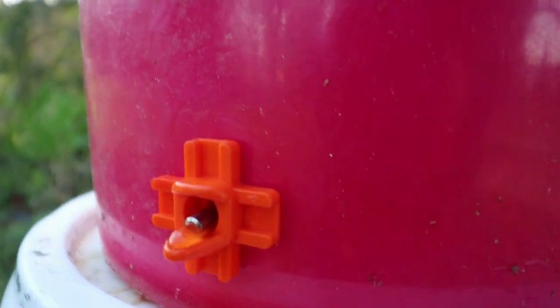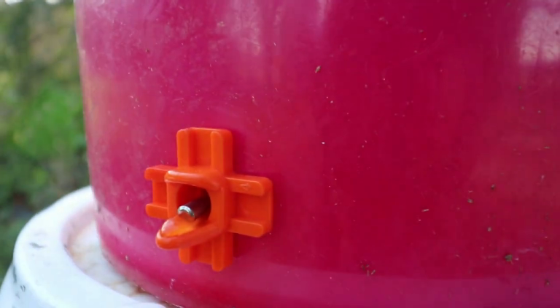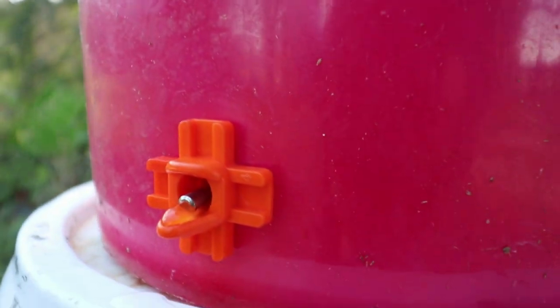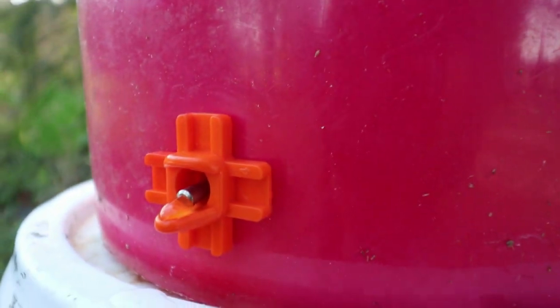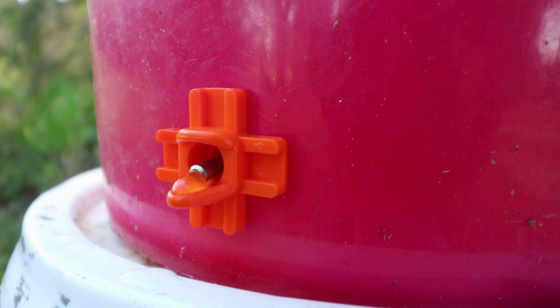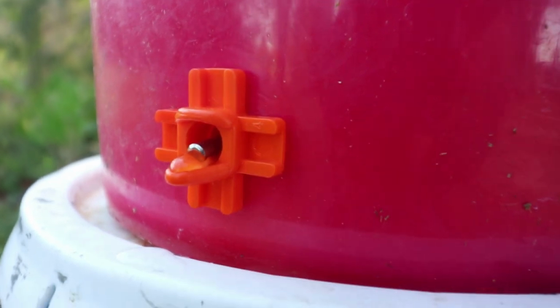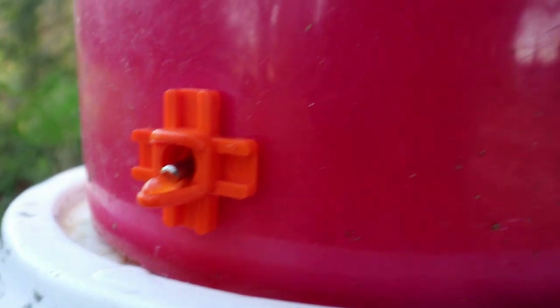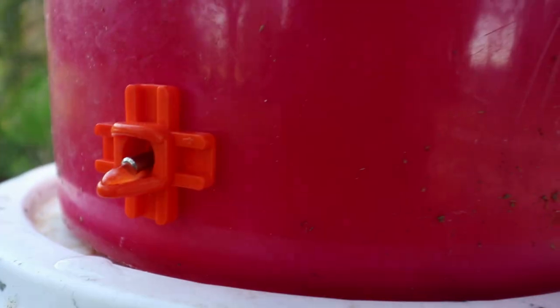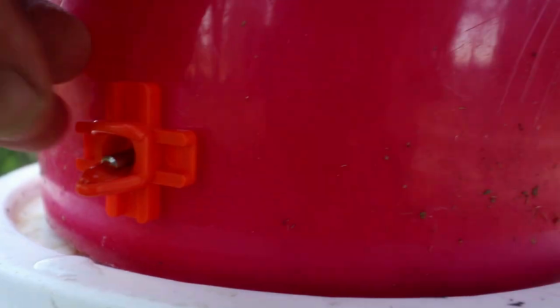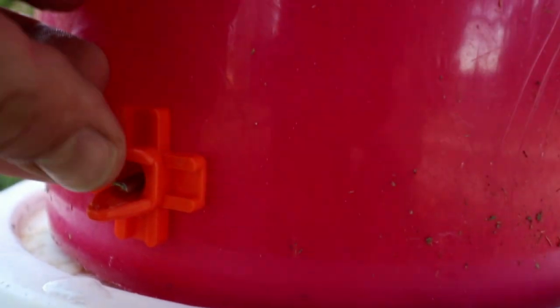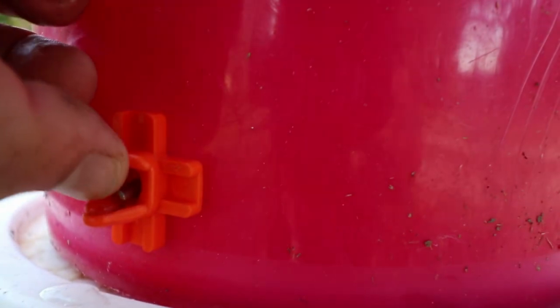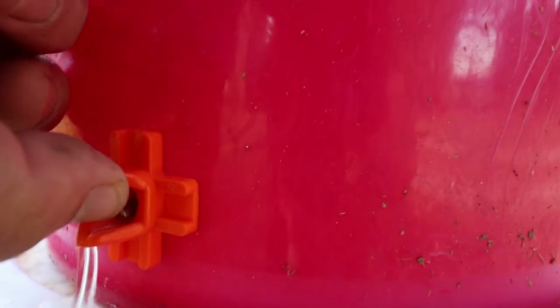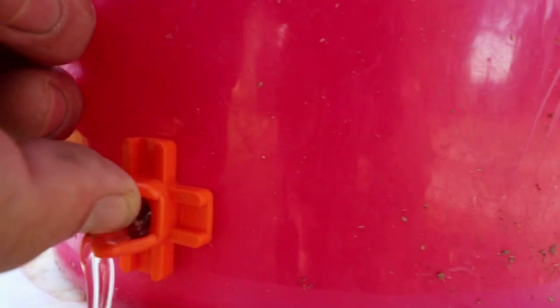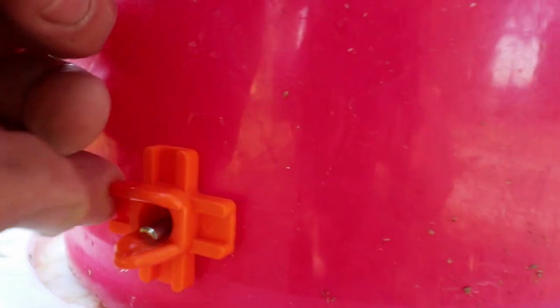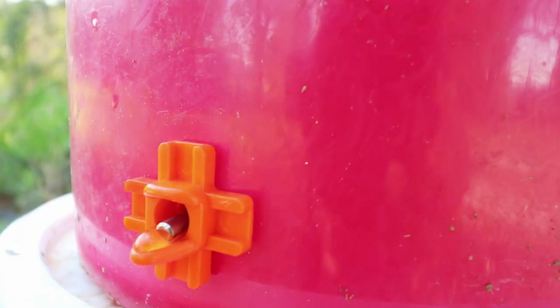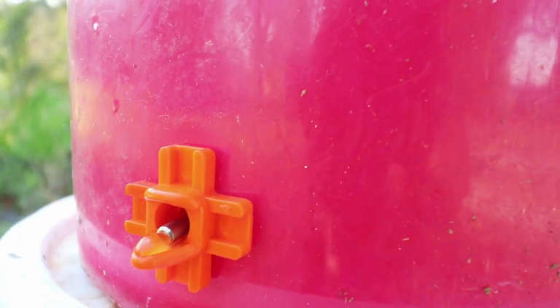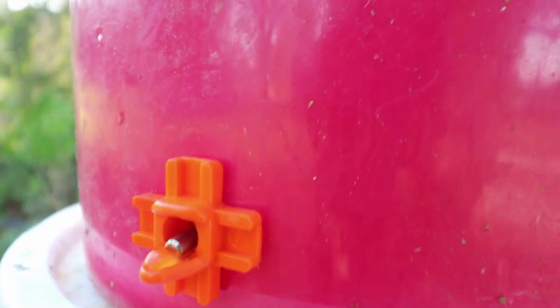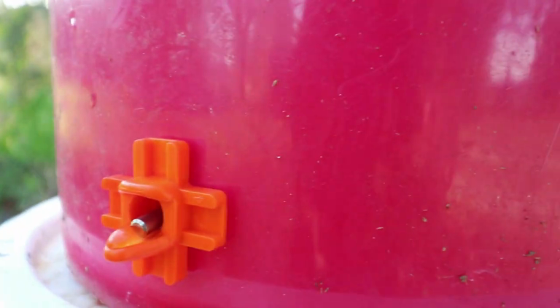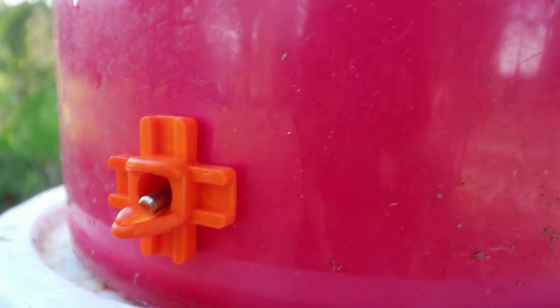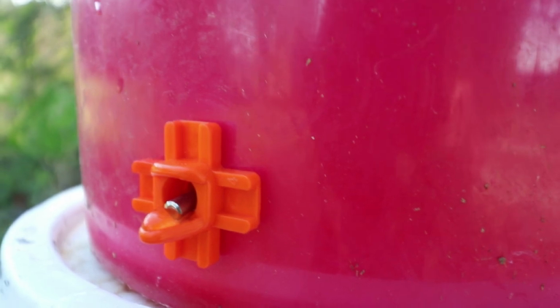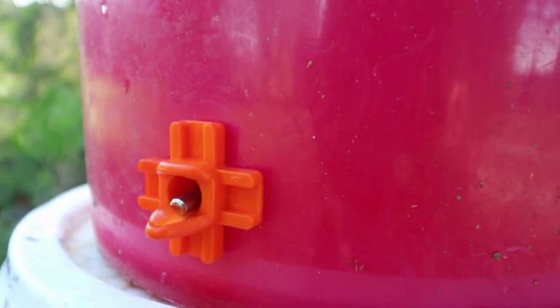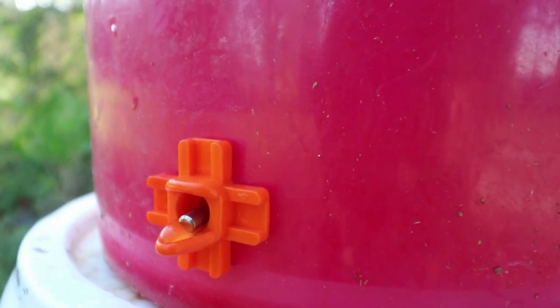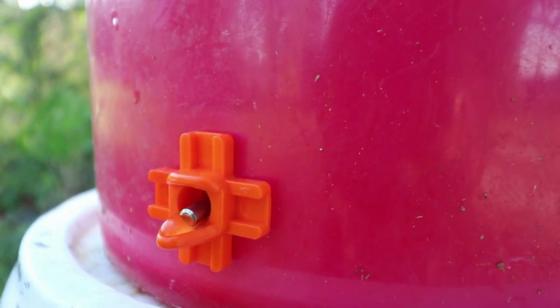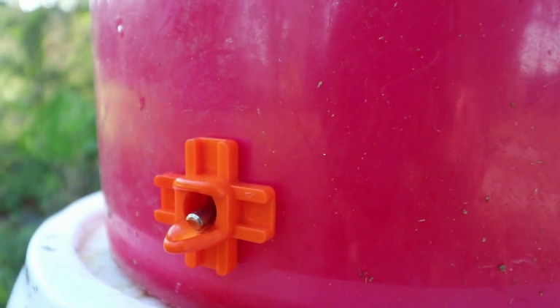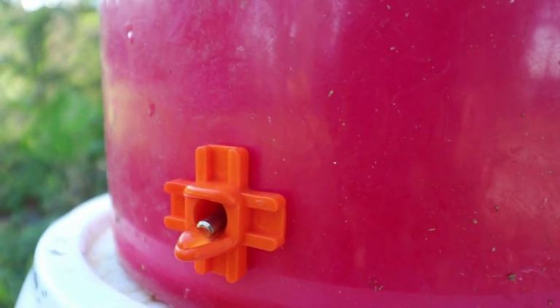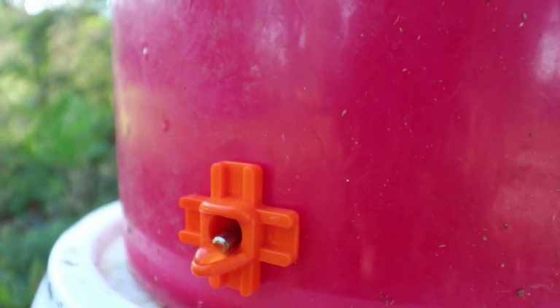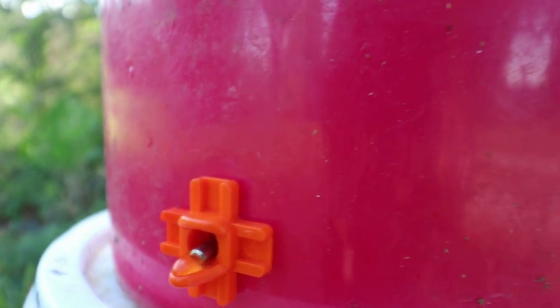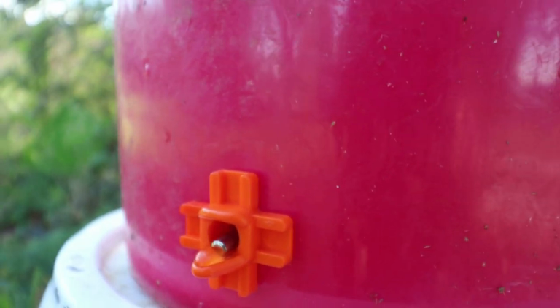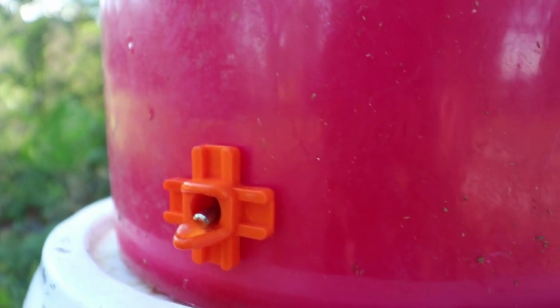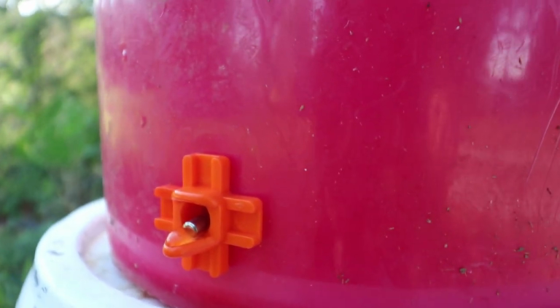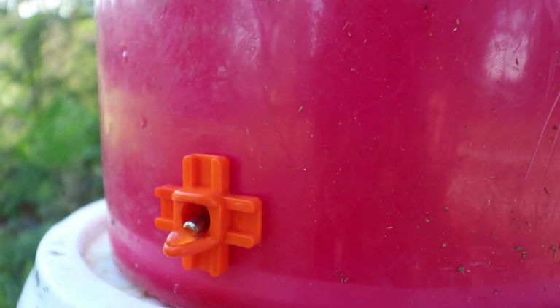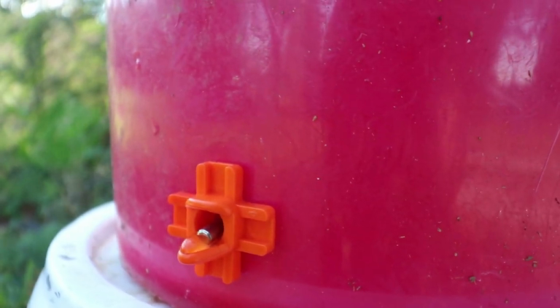Alright, there it is — it's not leaking. When you tap it, water comes out, just like it's supposed to. Super cool. Let's go to the chicken coop and see what happens.